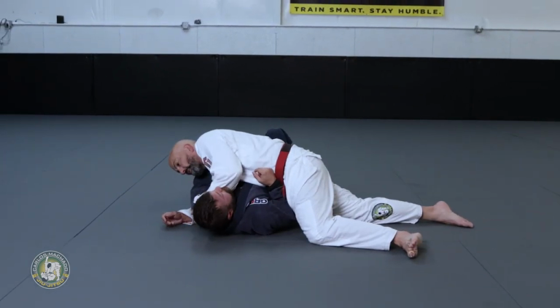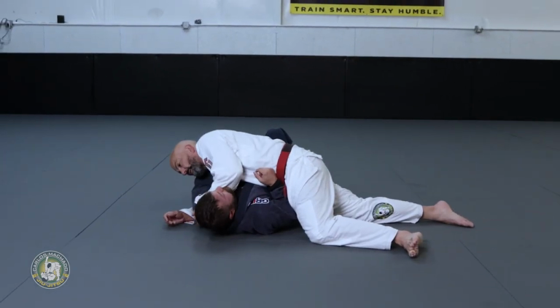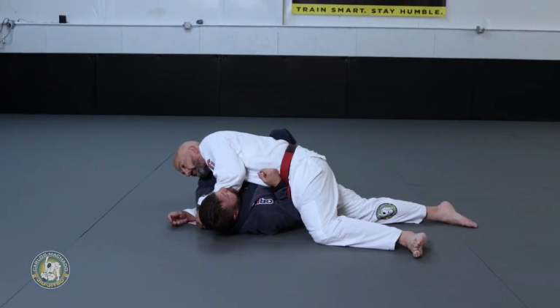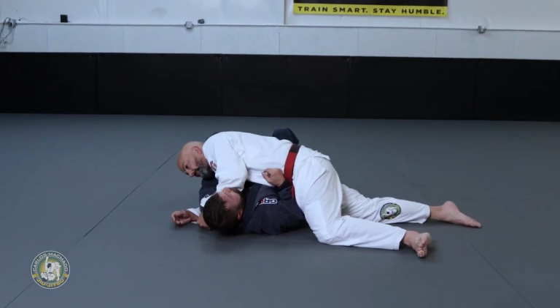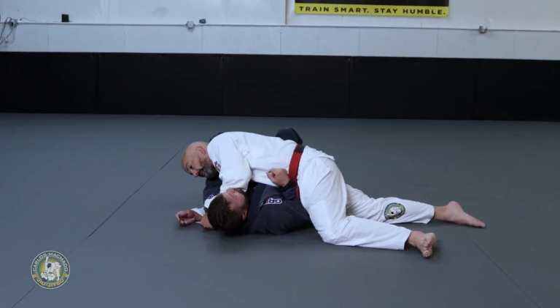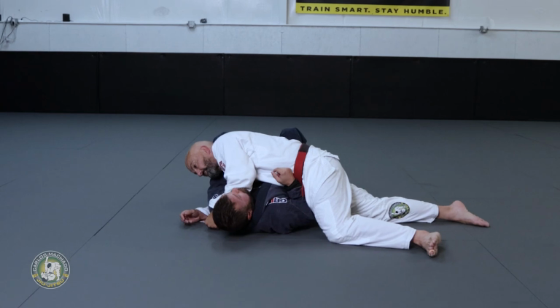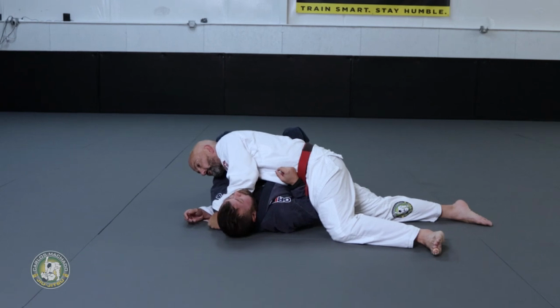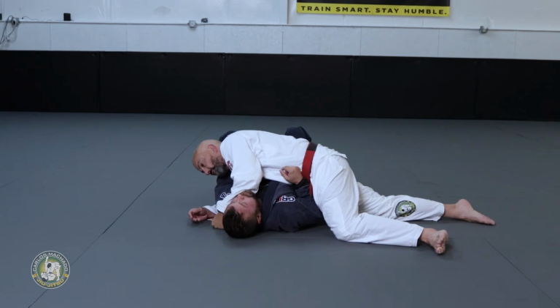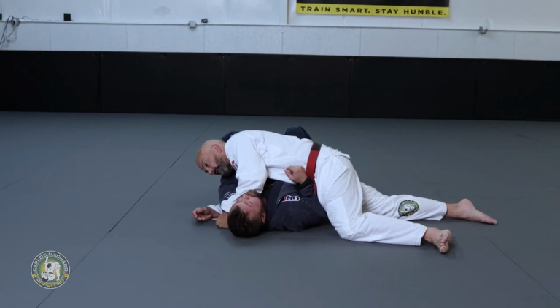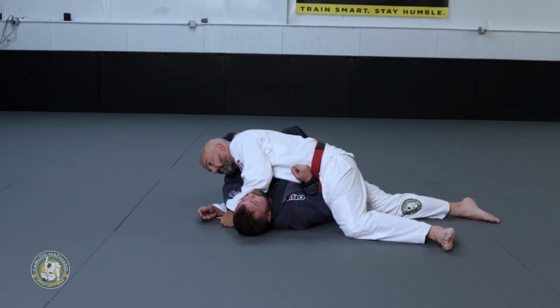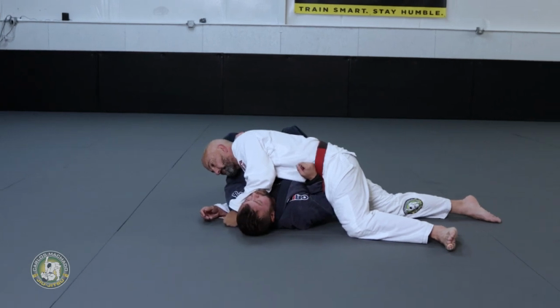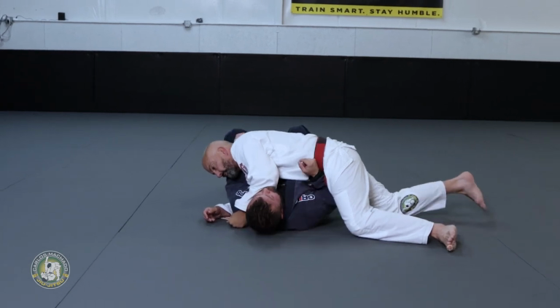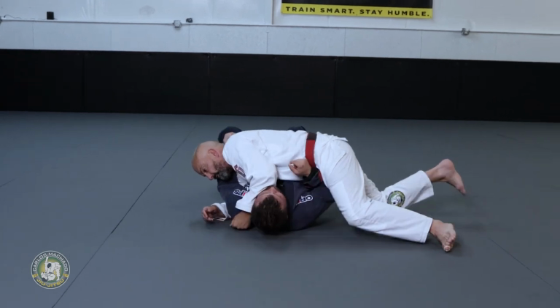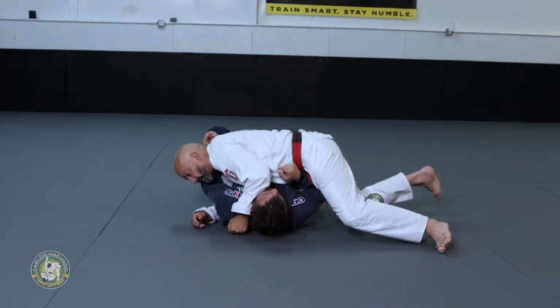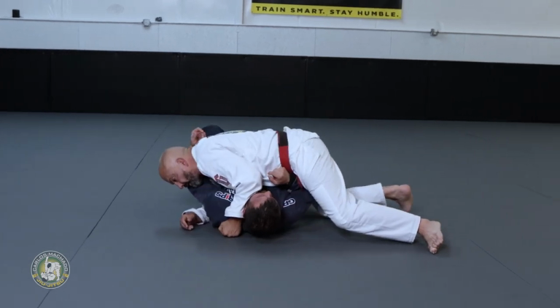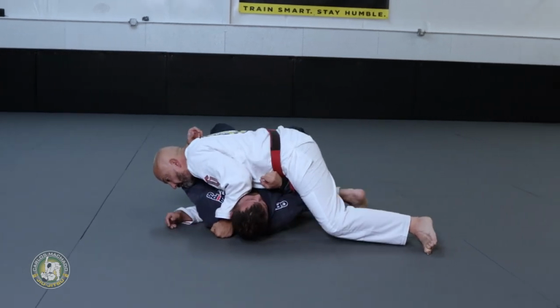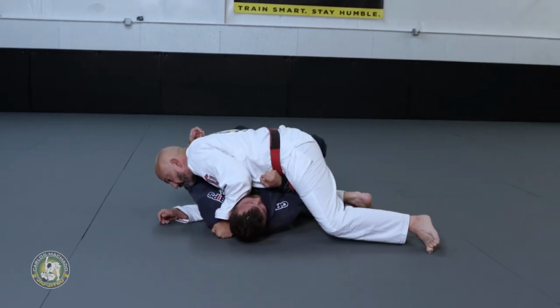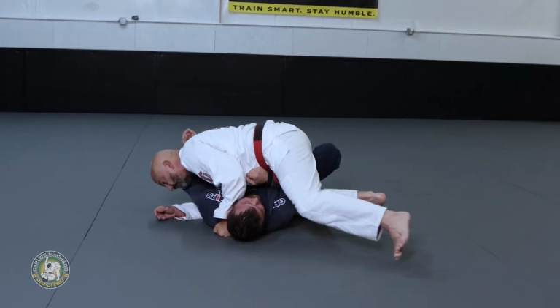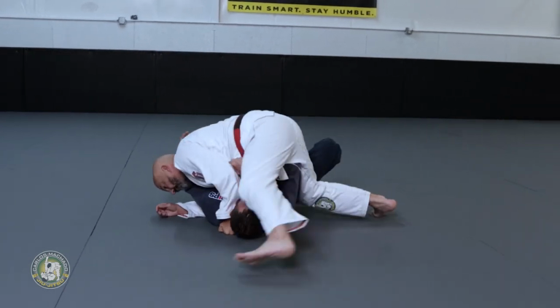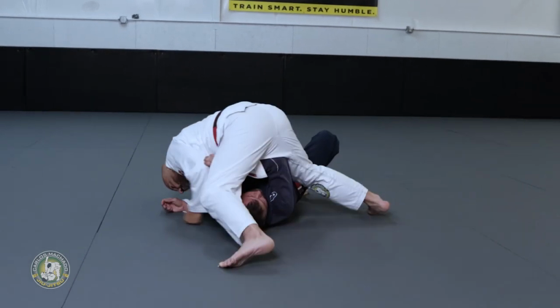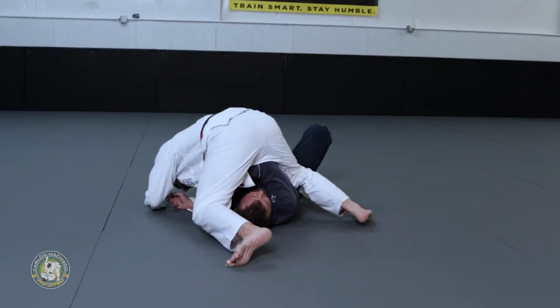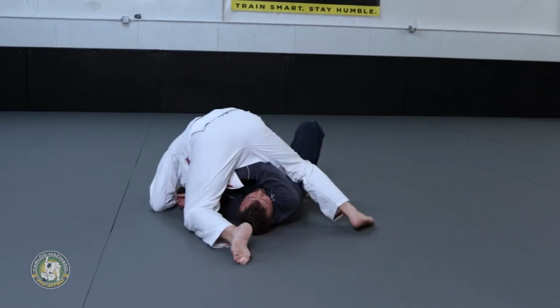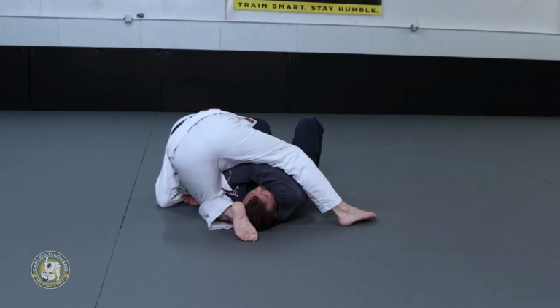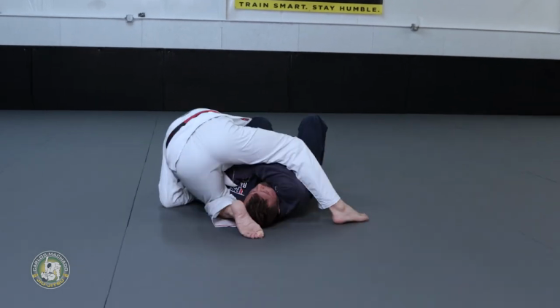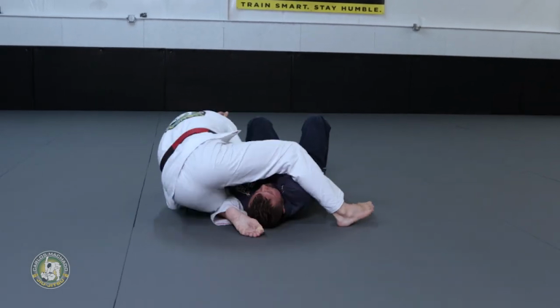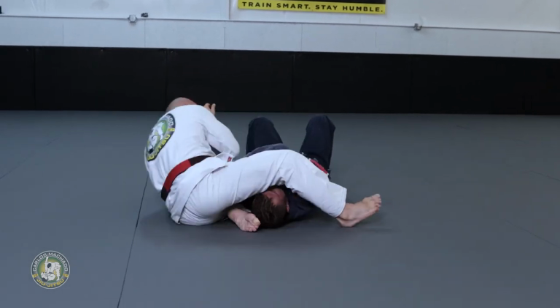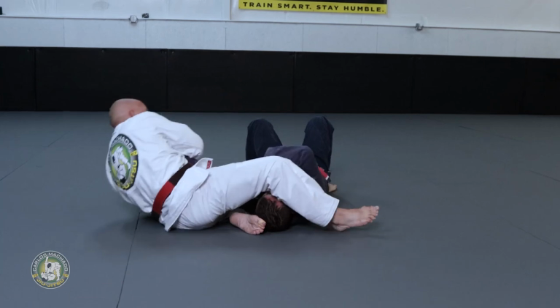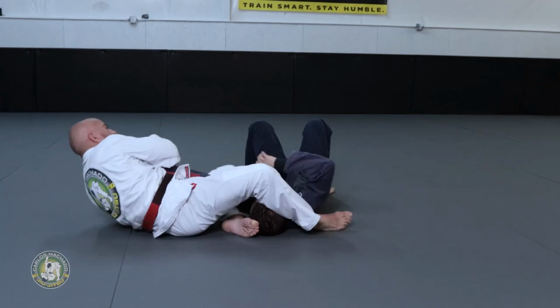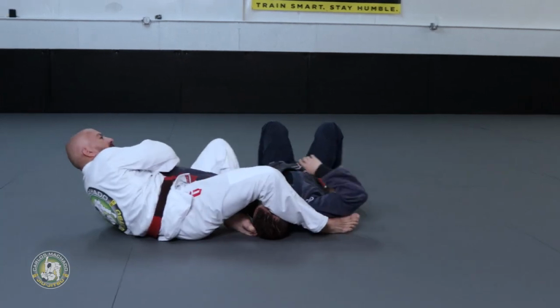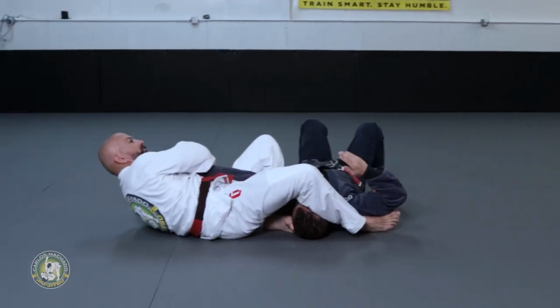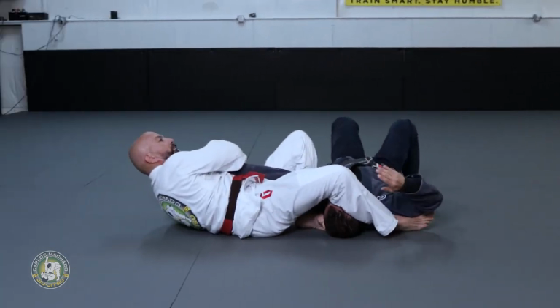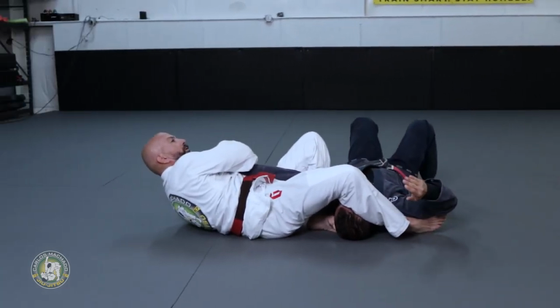You got the arm. Stay strong. Get out. Here right now, you step over all the way and sit back into the arm bar.